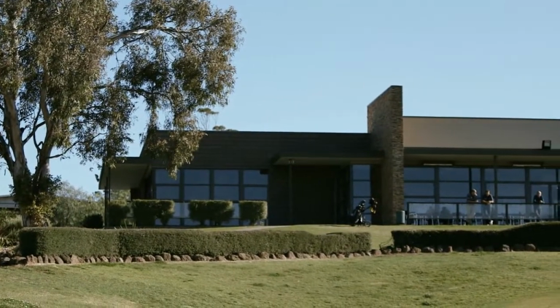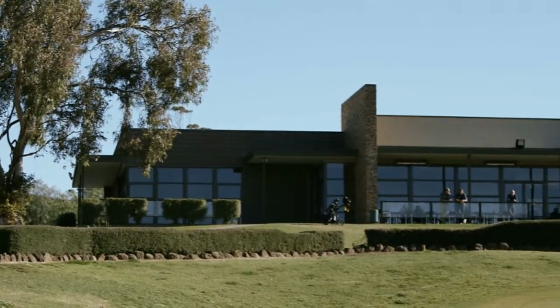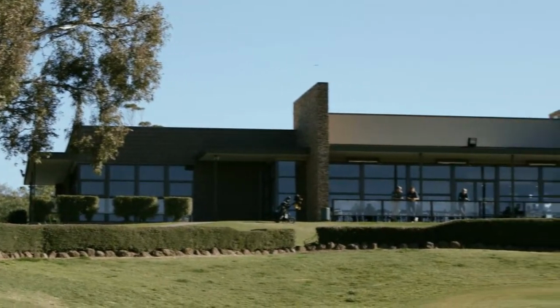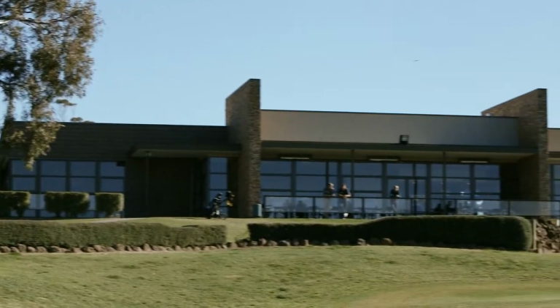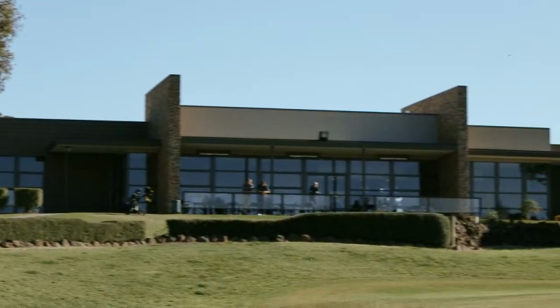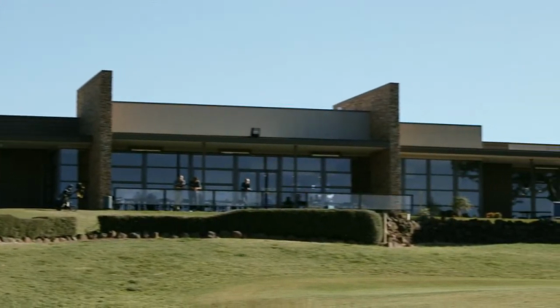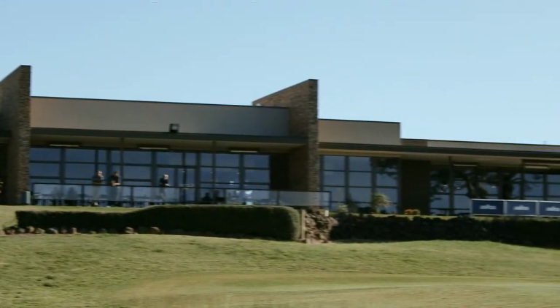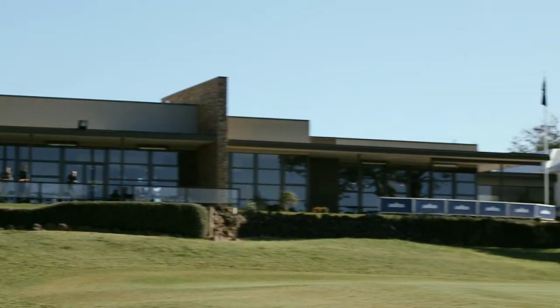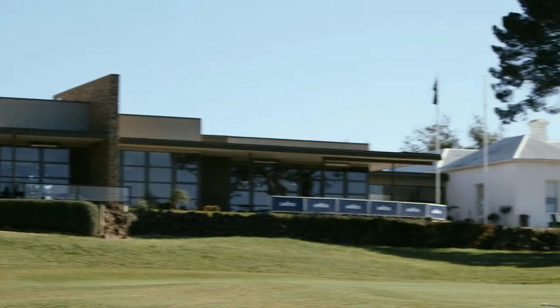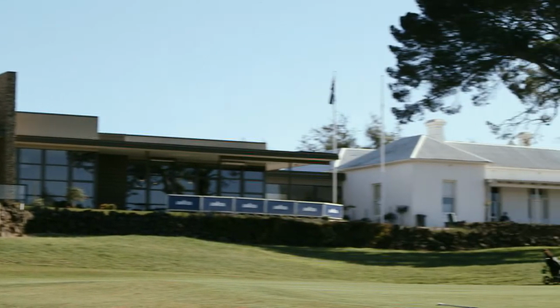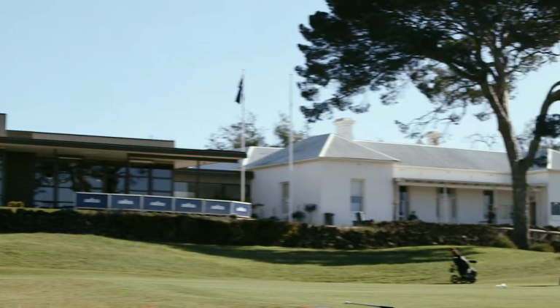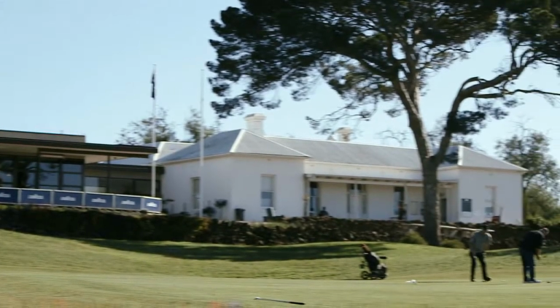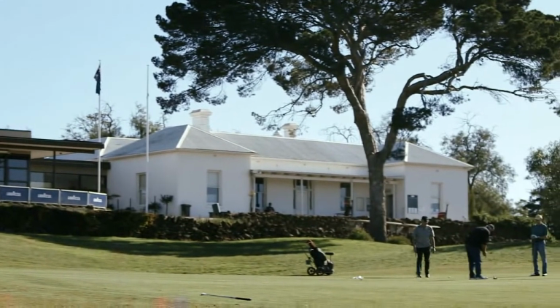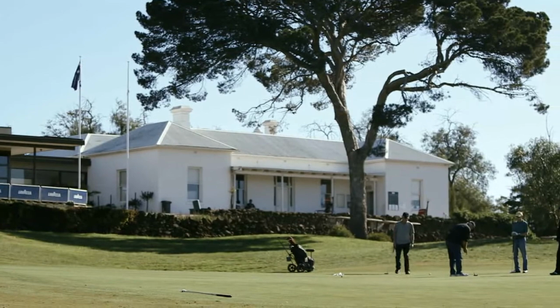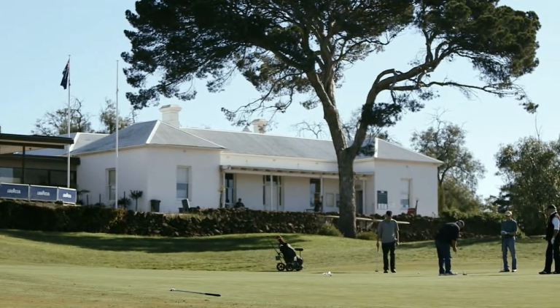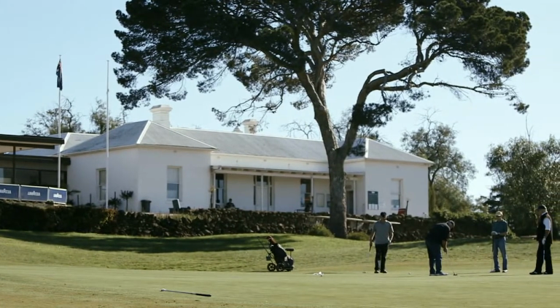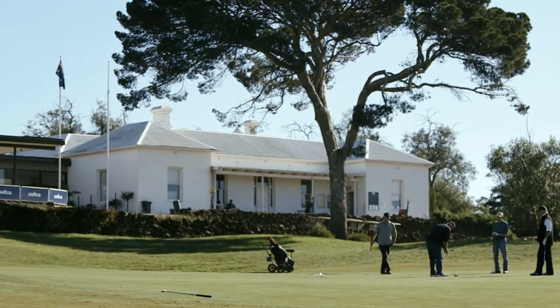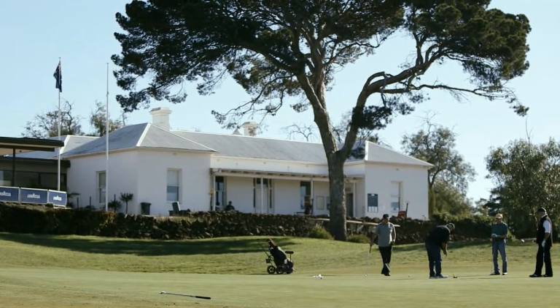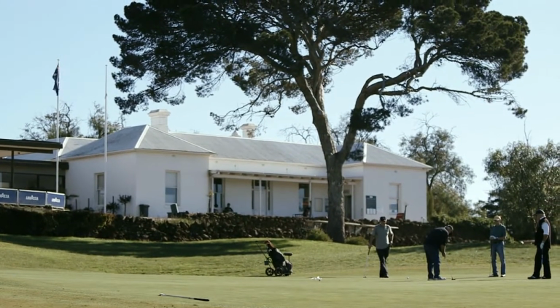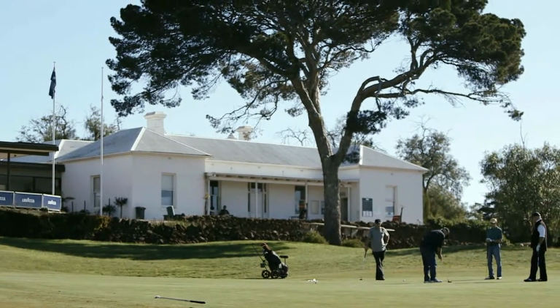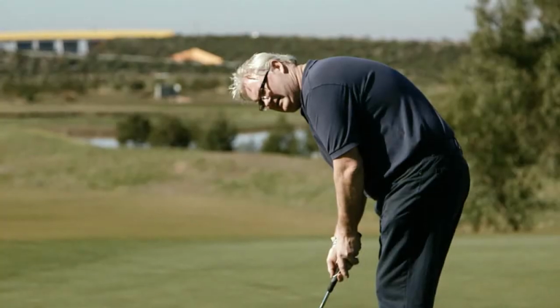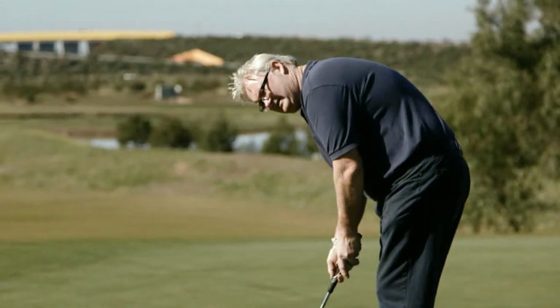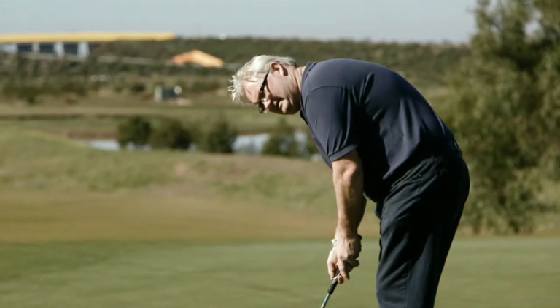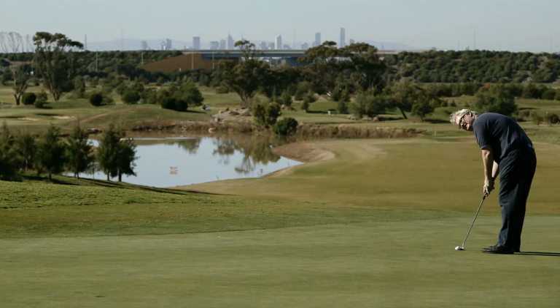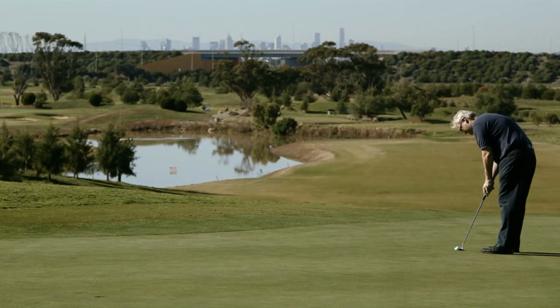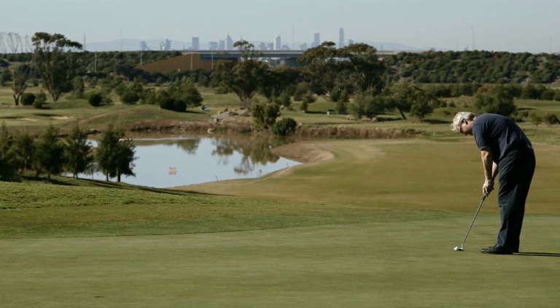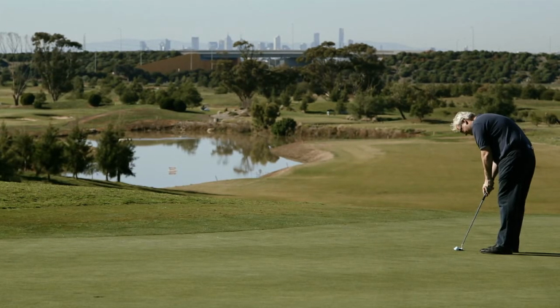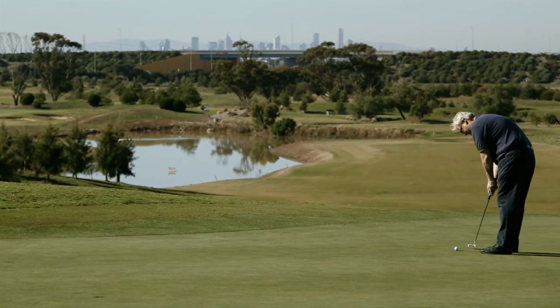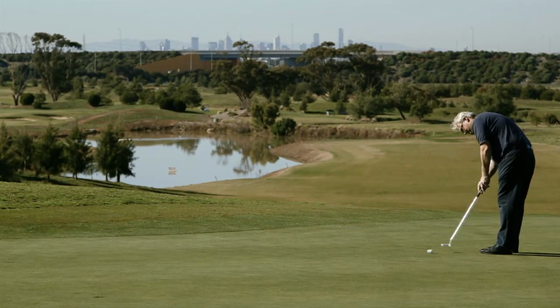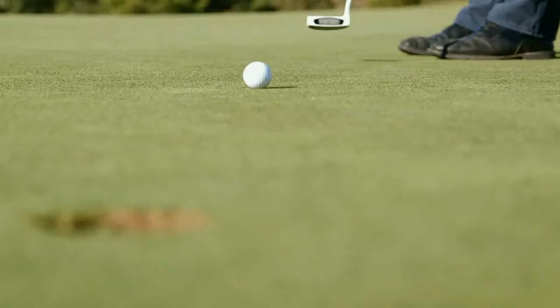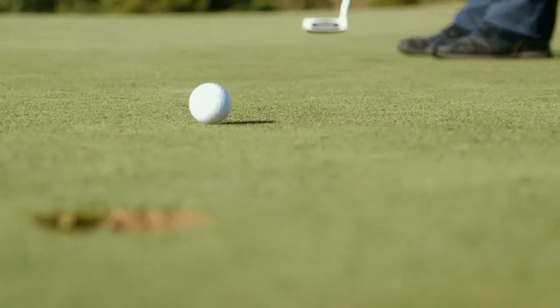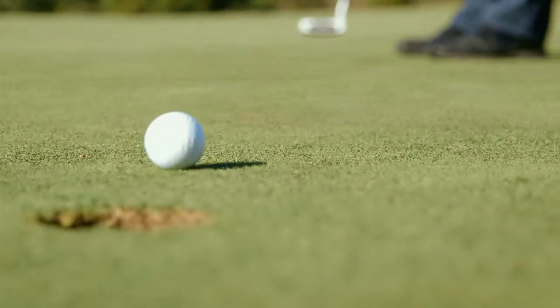The Sunshine Golf Course has pioneered the use of full-scale sewer mining in Melbourne and the benefits to the golf club have been significant. Golf club members can enjoy a well-watered green course all year round while helping to save our precious drinking water.